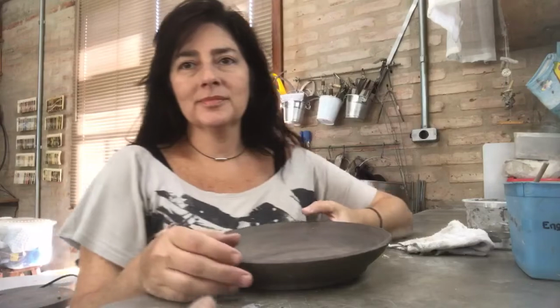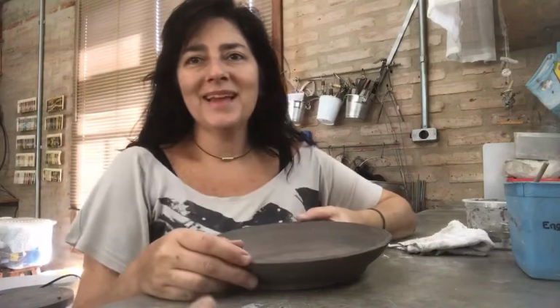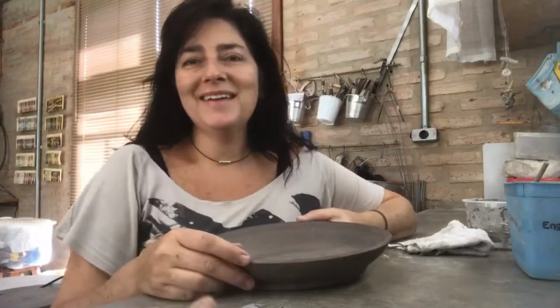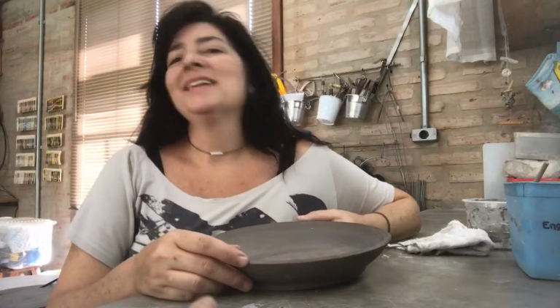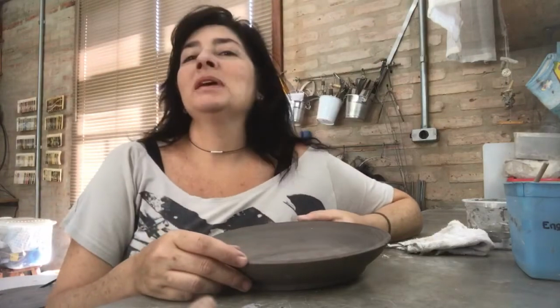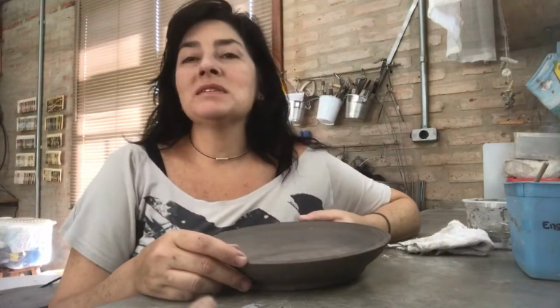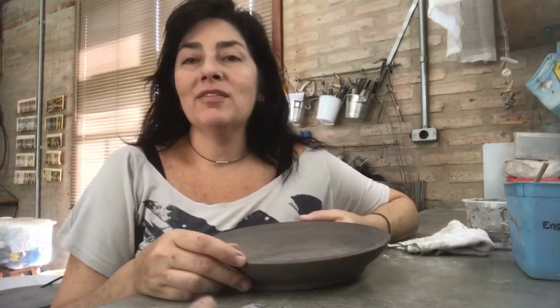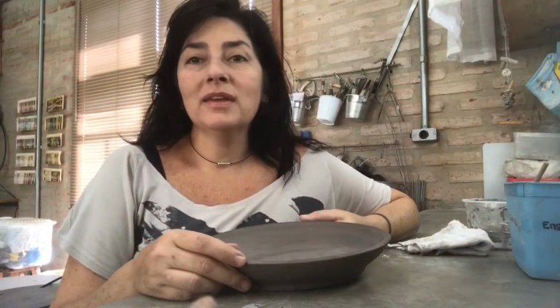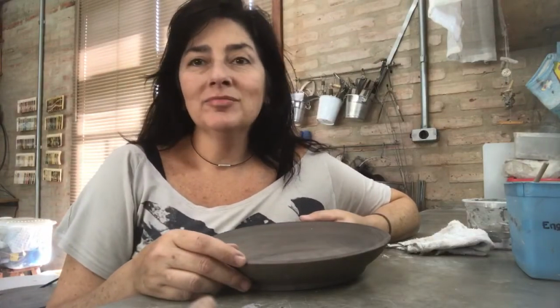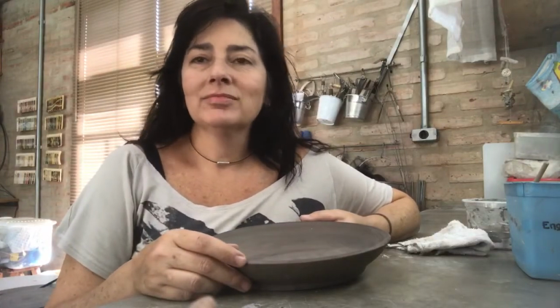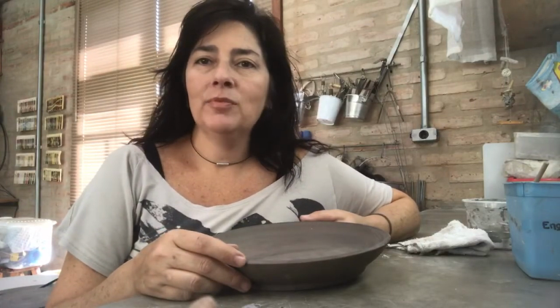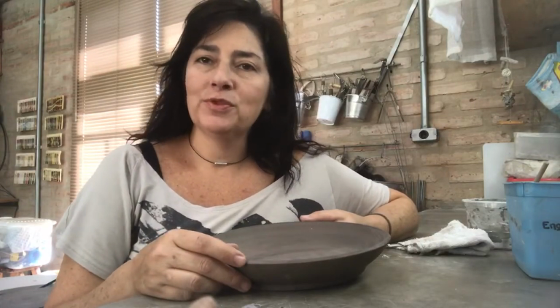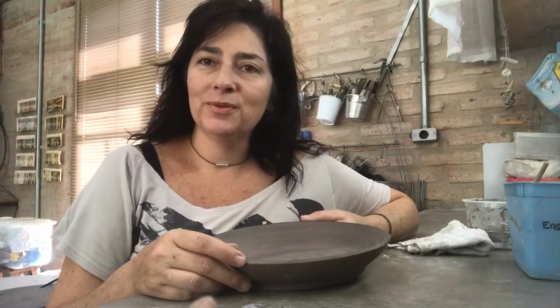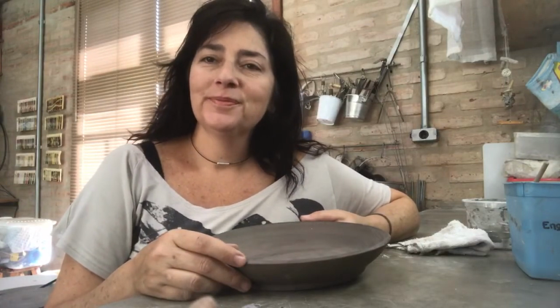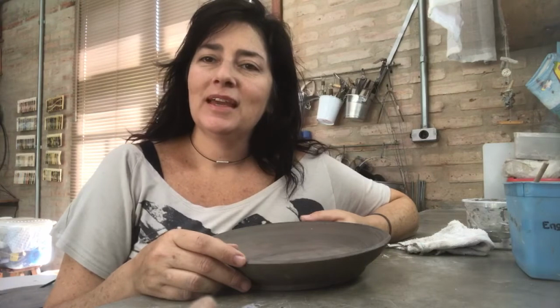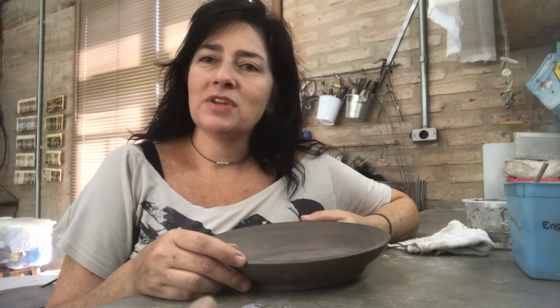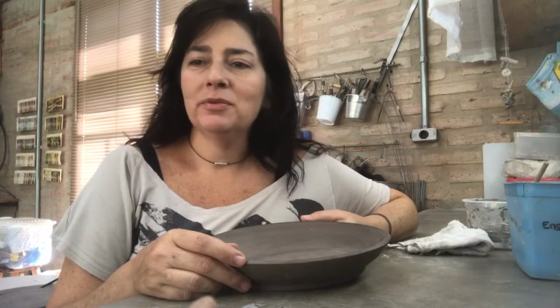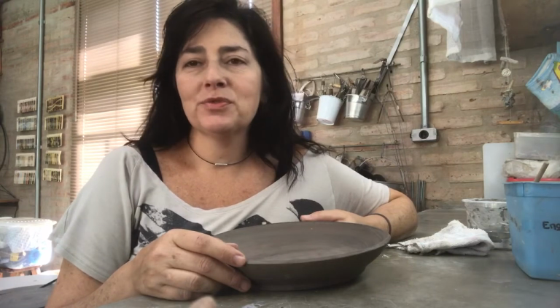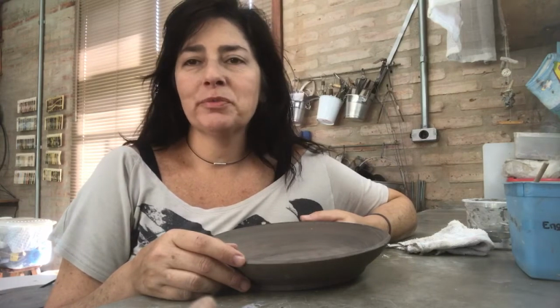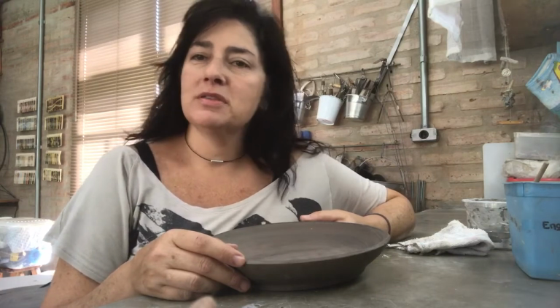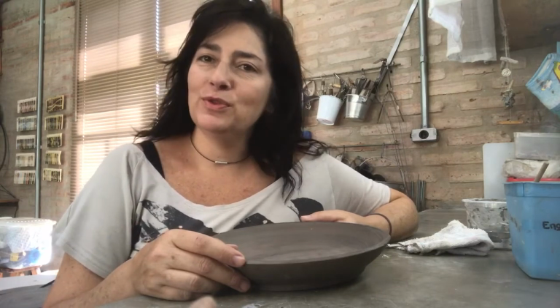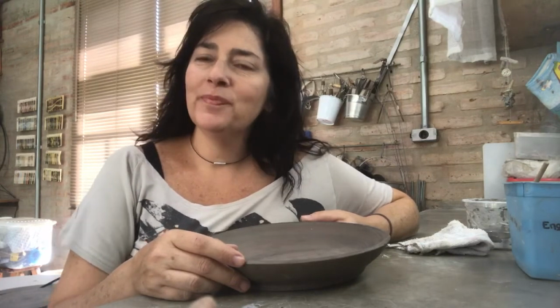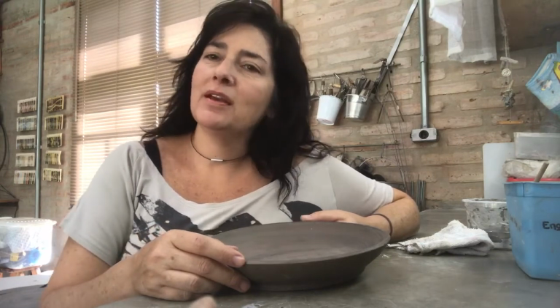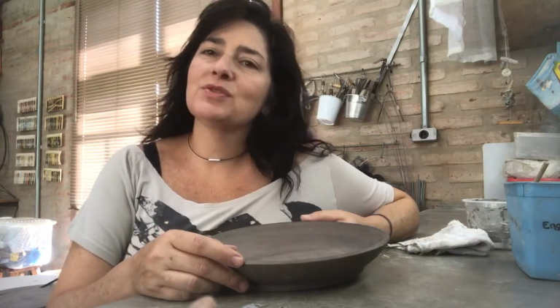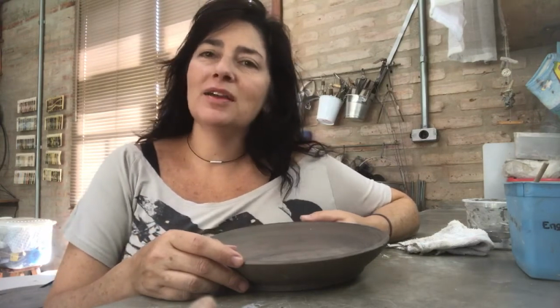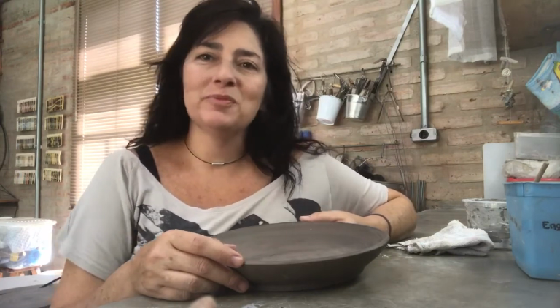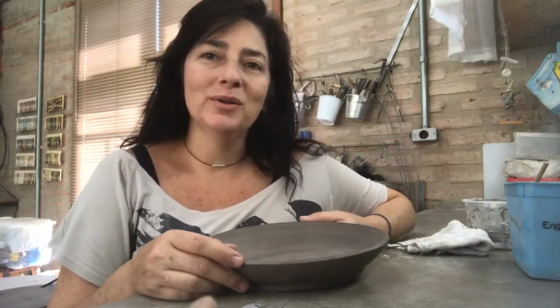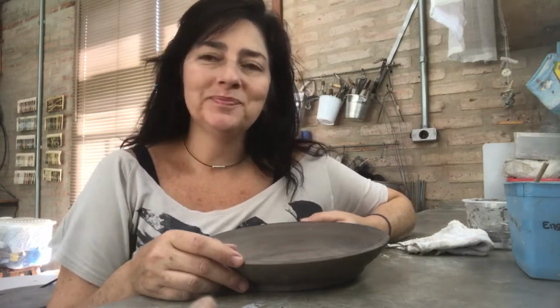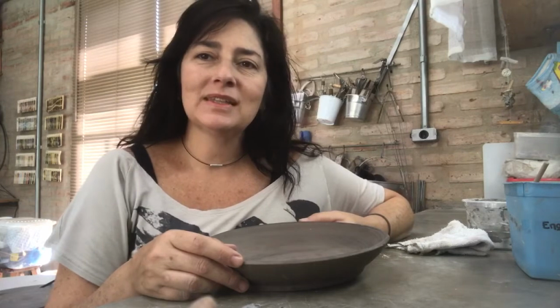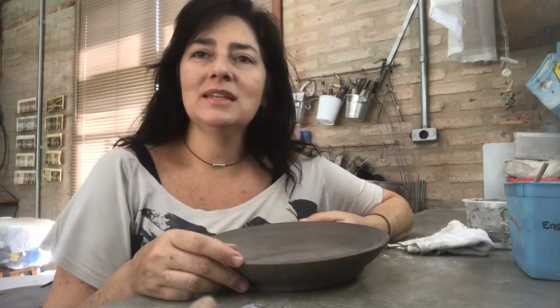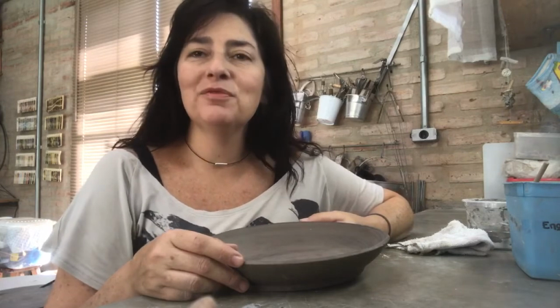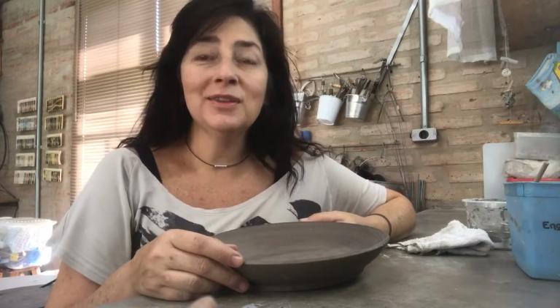Hi, my name is Flavia Pircher. I am from Brazil and I'm telling you straight from my own studio in the countryside of São Paulo, in the city of Vinhedo.